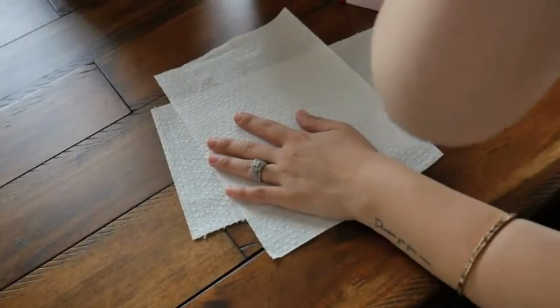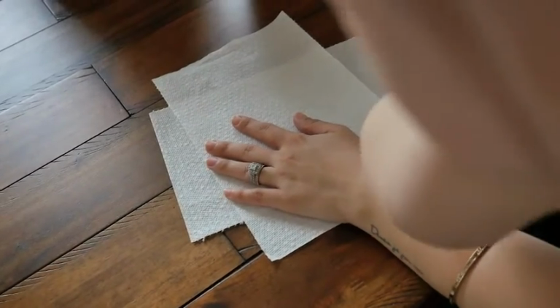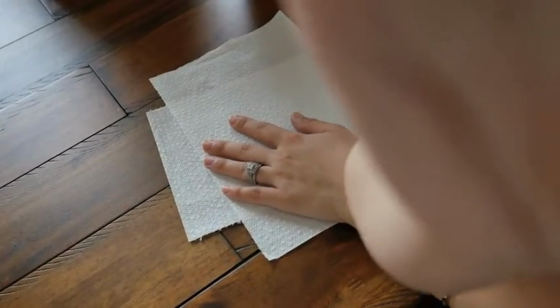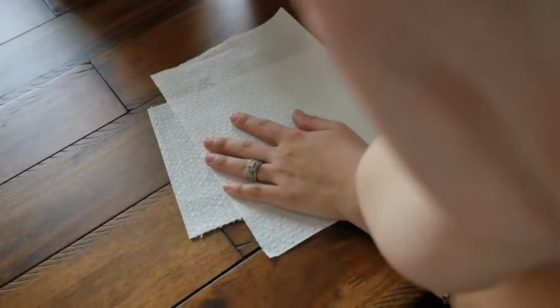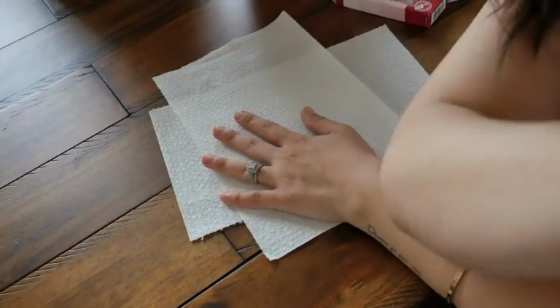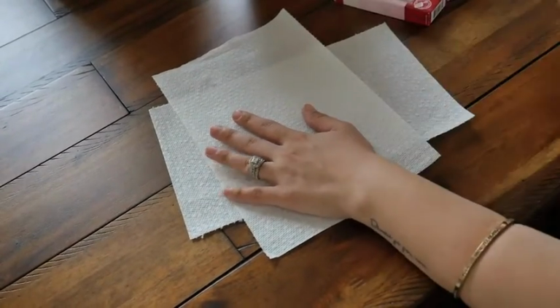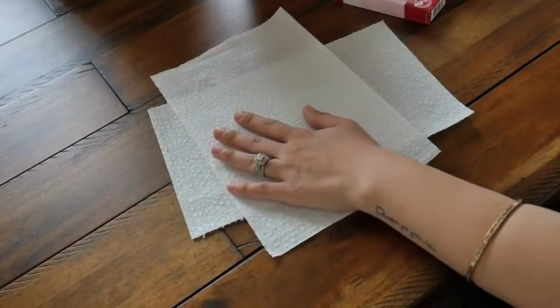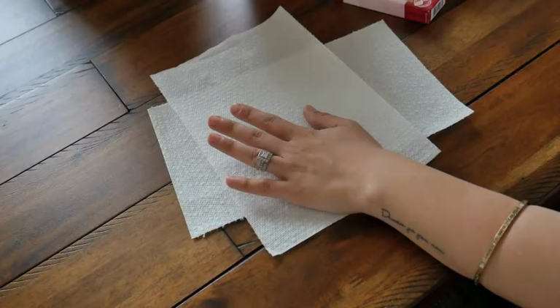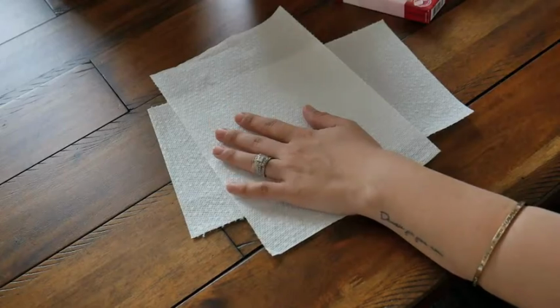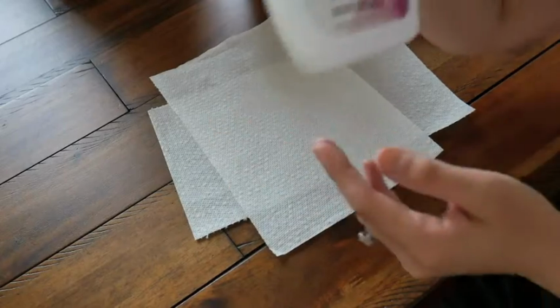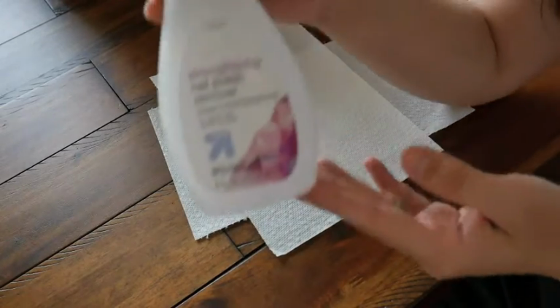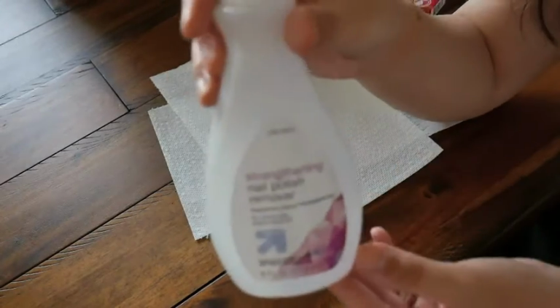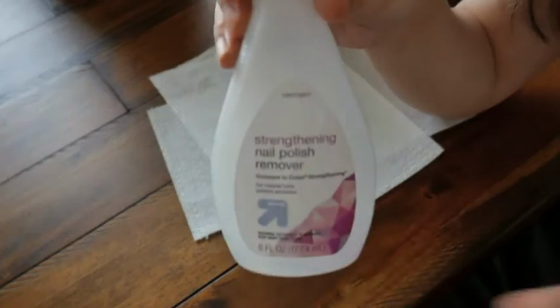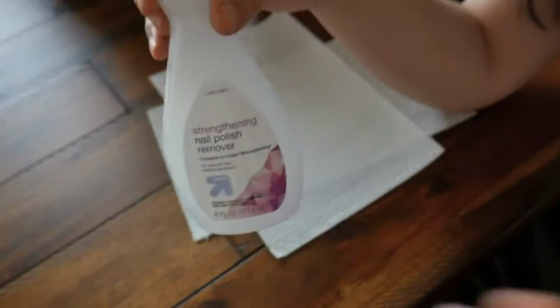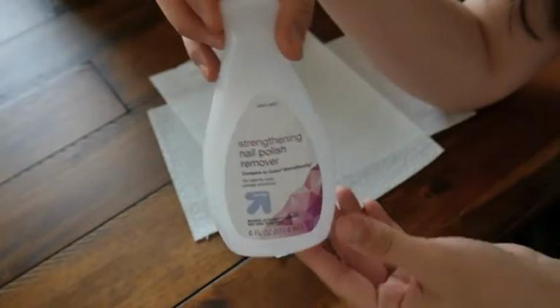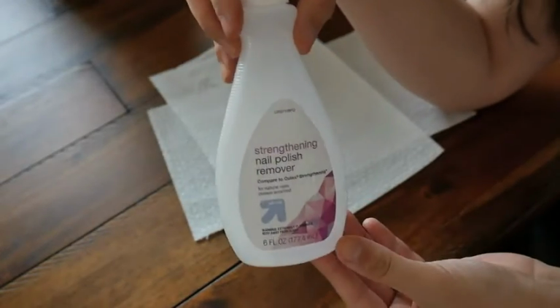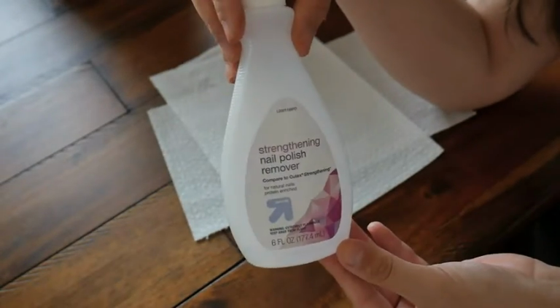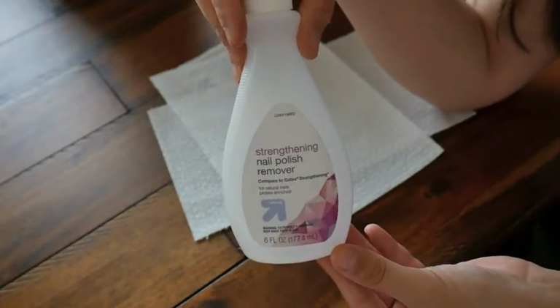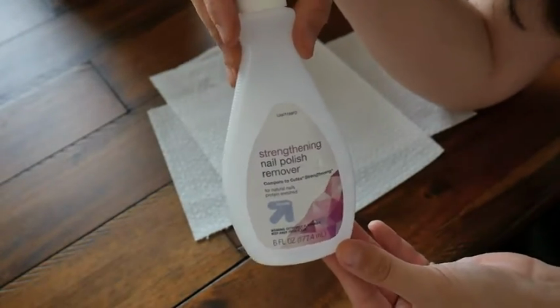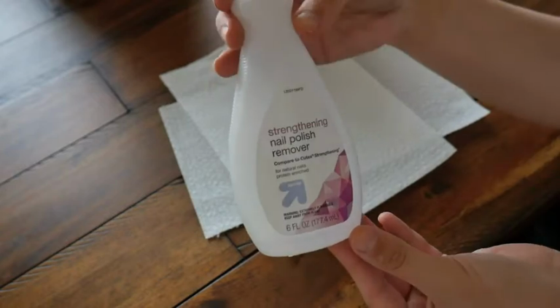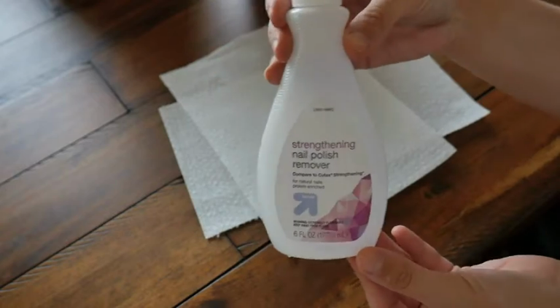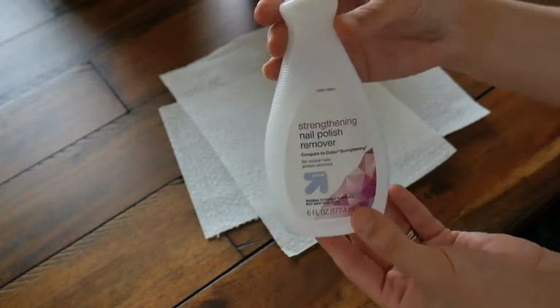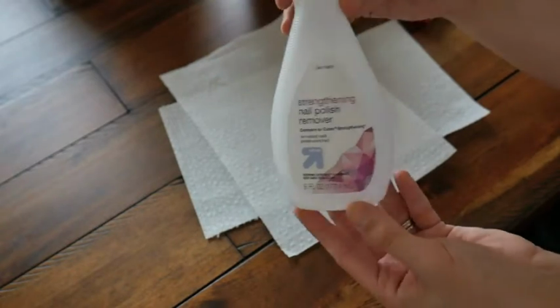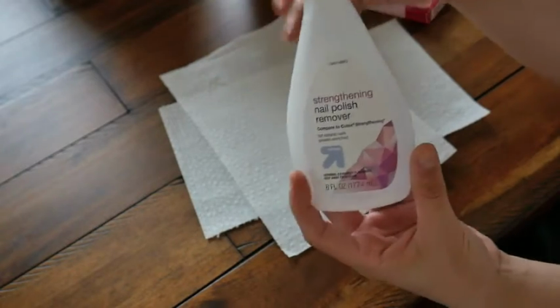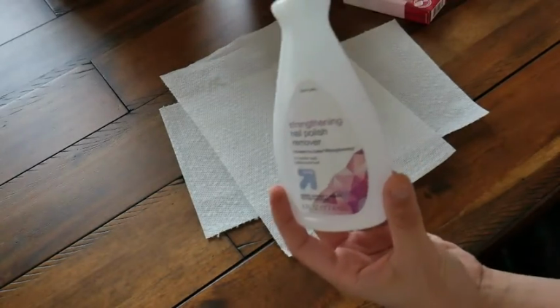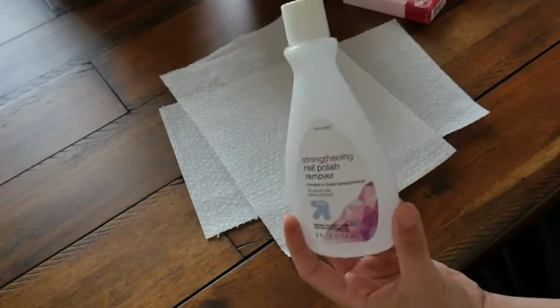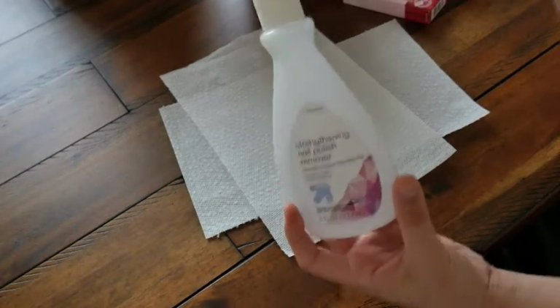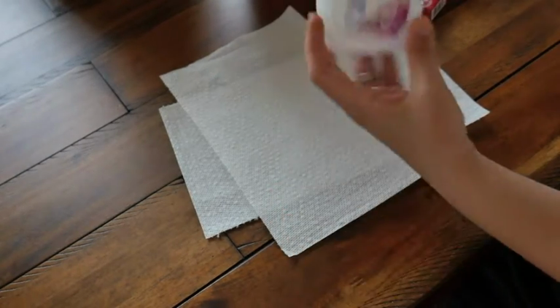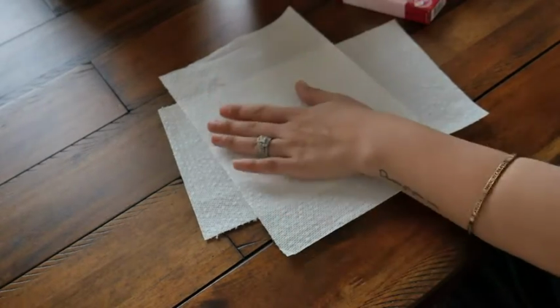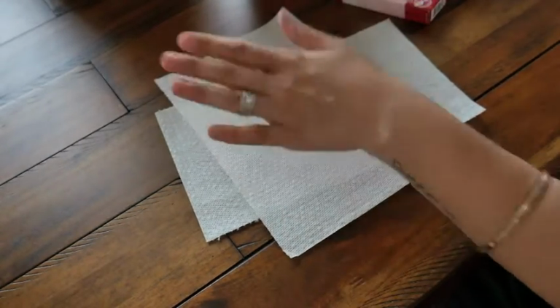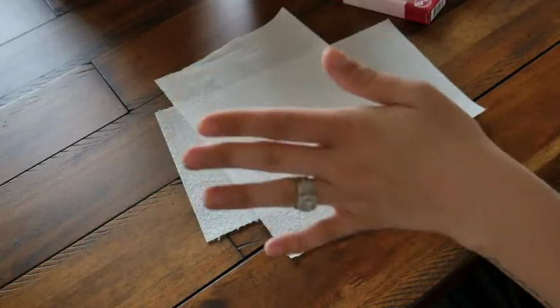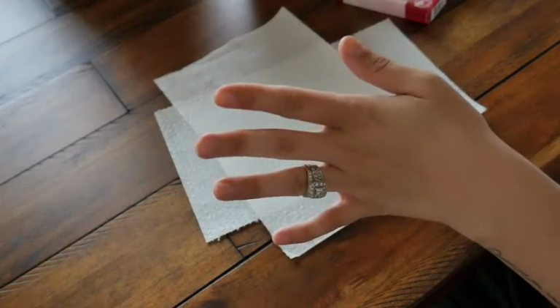The first thing I do is grab a nail file and some nail polish remover. I make sure to take off all of my nail polish and just make sure that my nails are super clean.